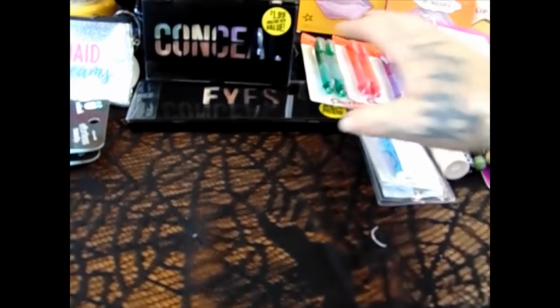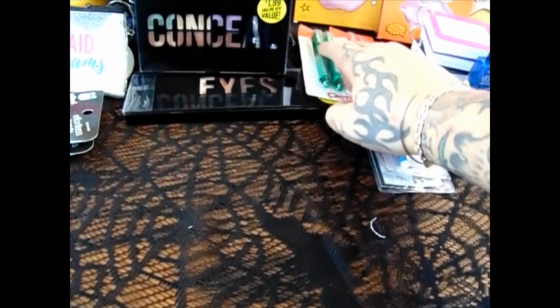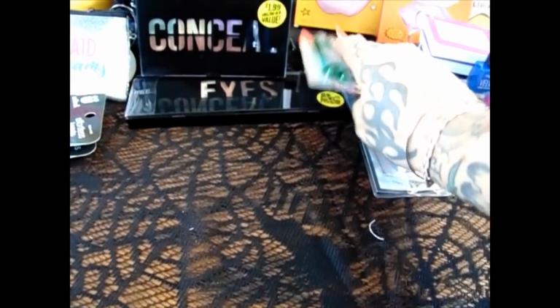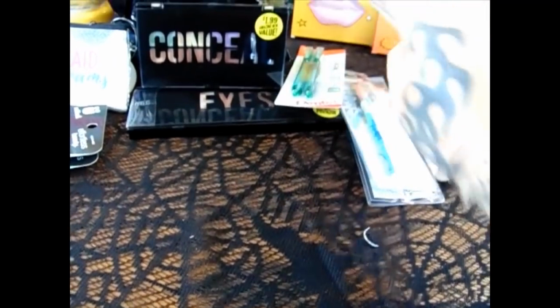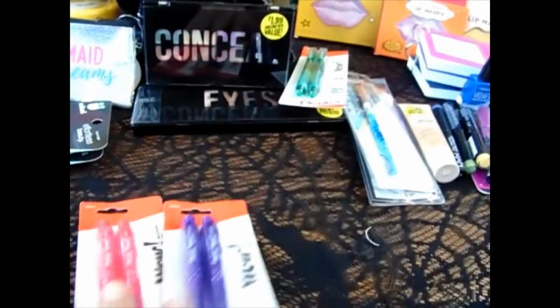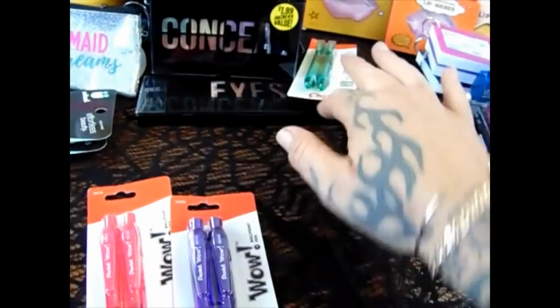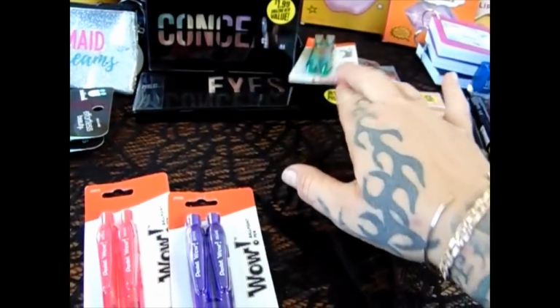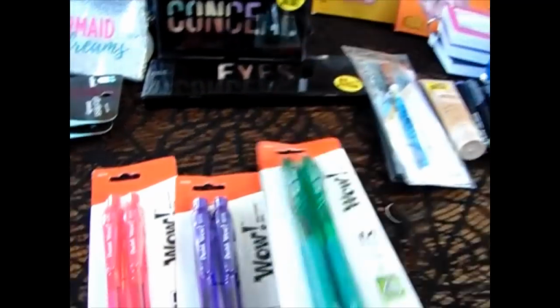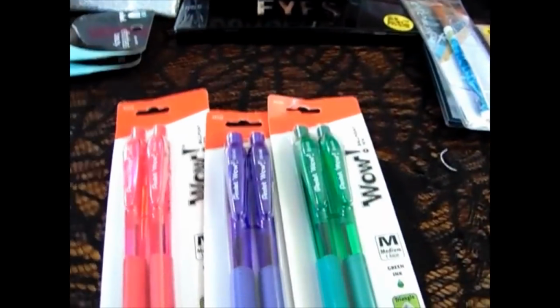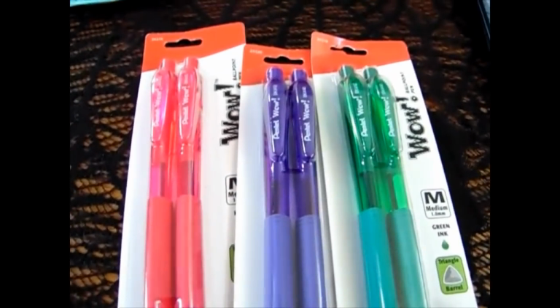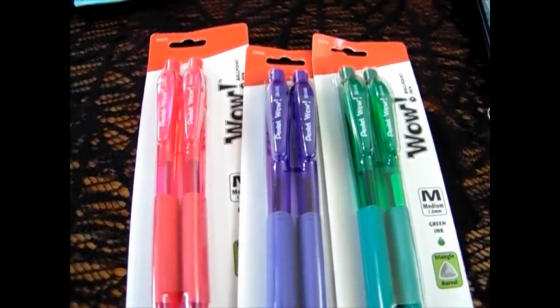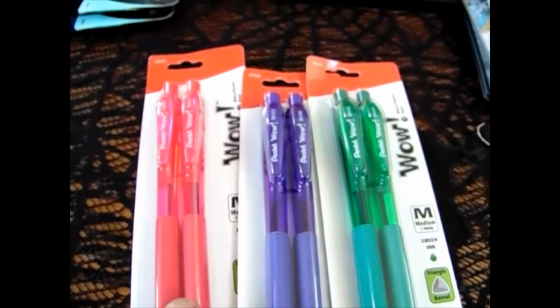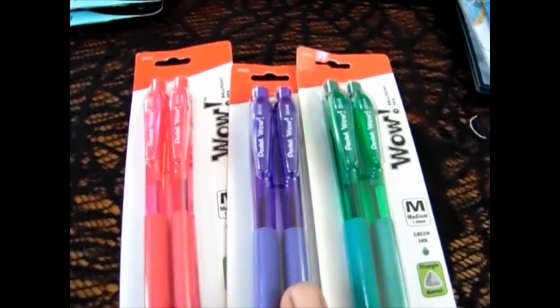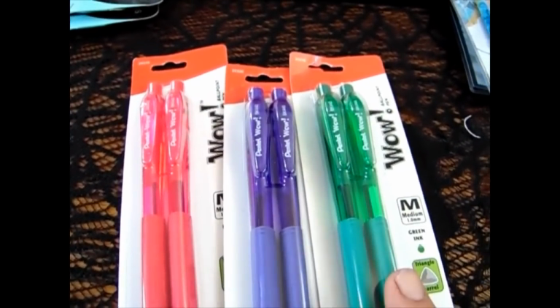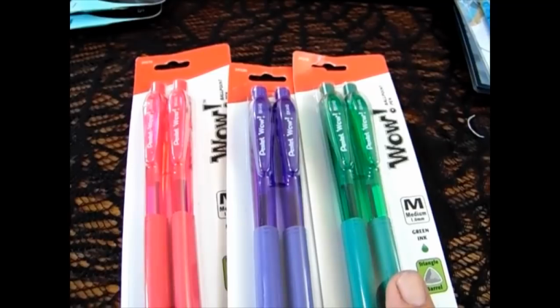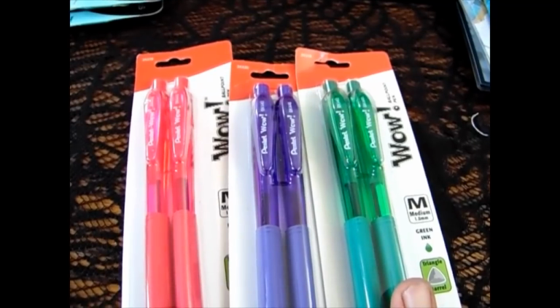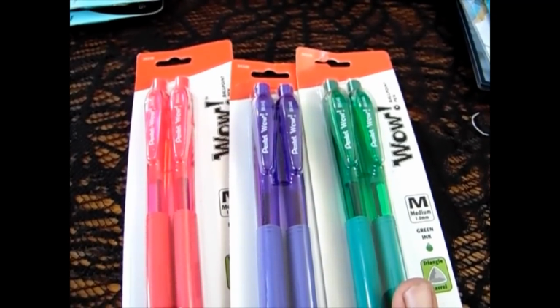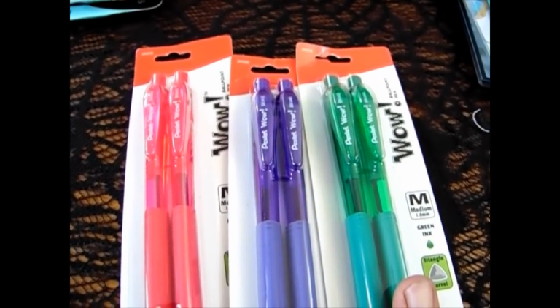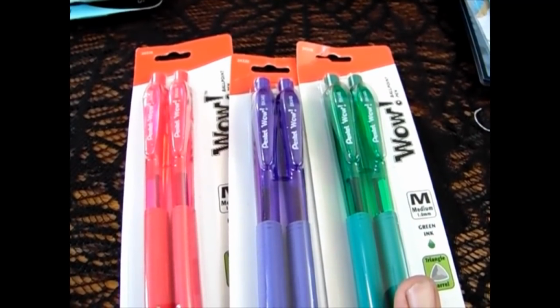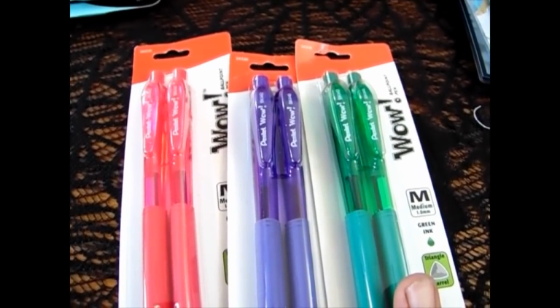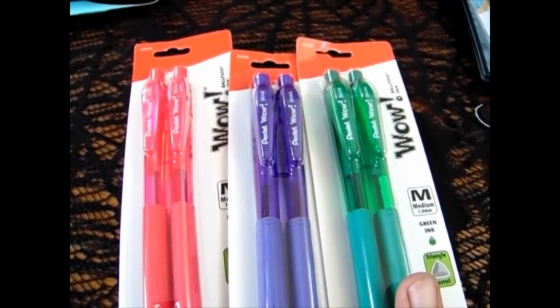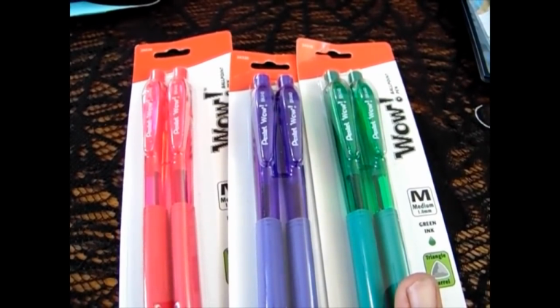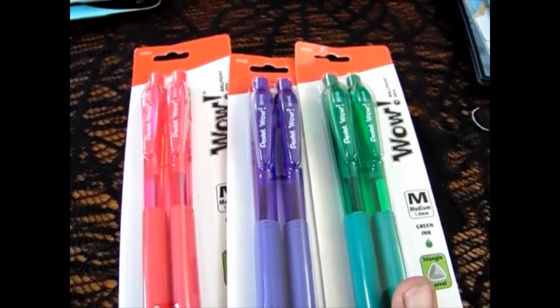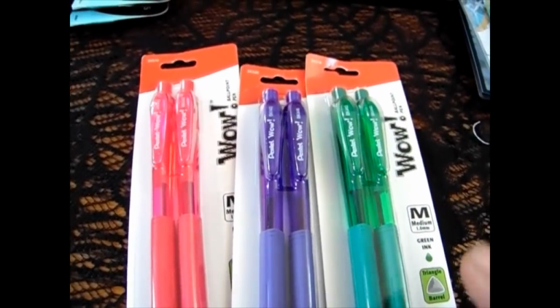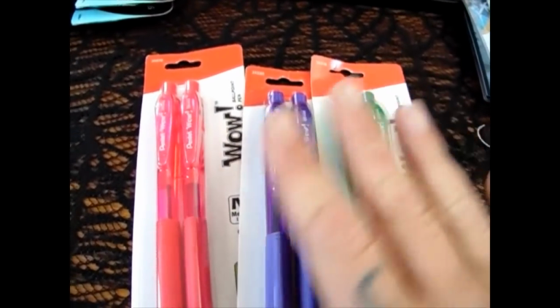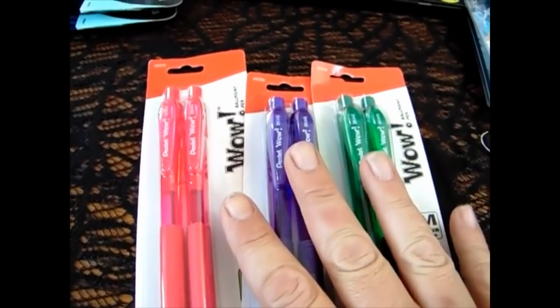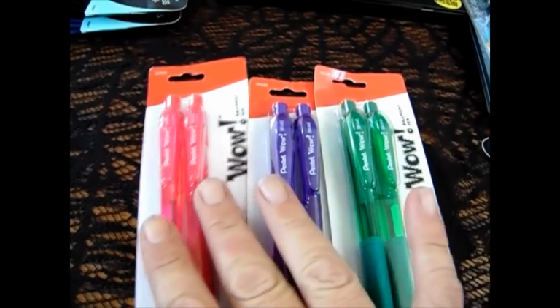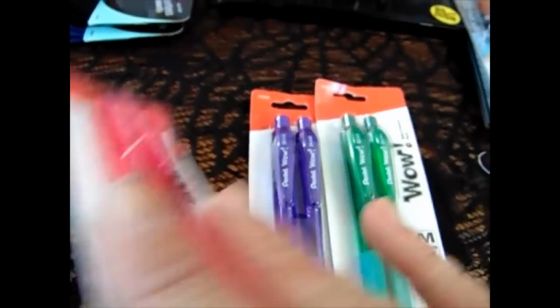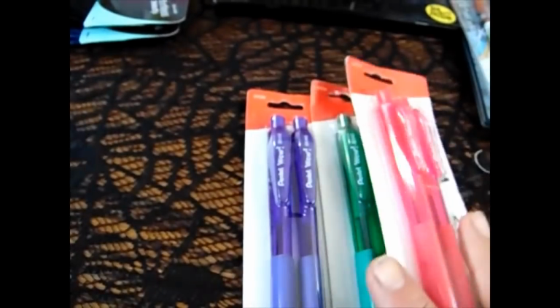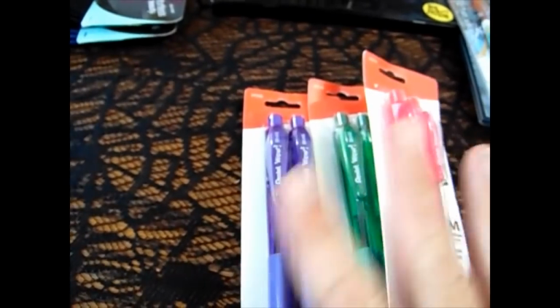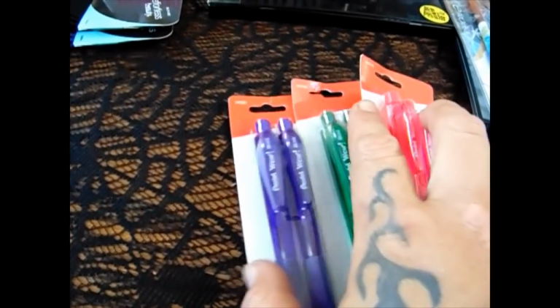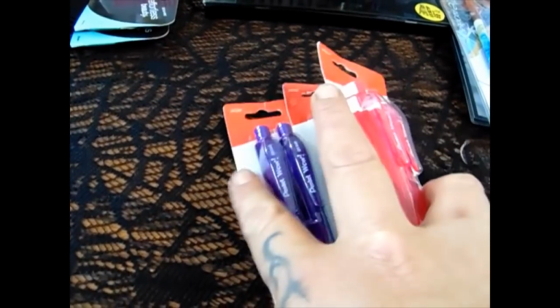Pentel is a very expensive pen brand and it's a very good pen. So I did pick up the pink, the purple, and the green. I picked up all the other sets at the Dollar Tree and the 99 had them today. Now the girls are covered on all of their different subjects and colored inks.